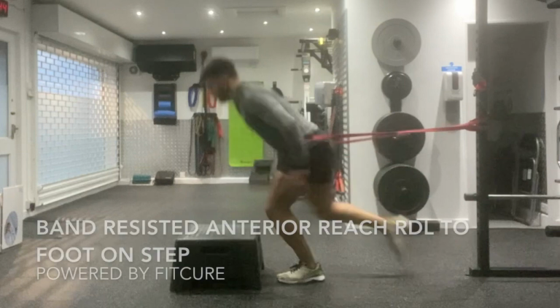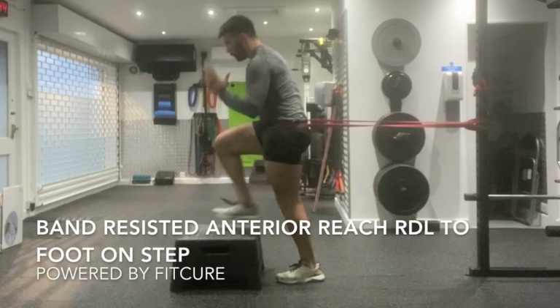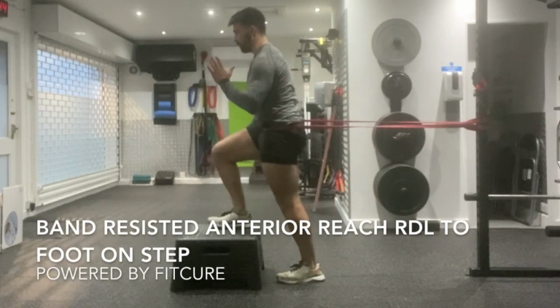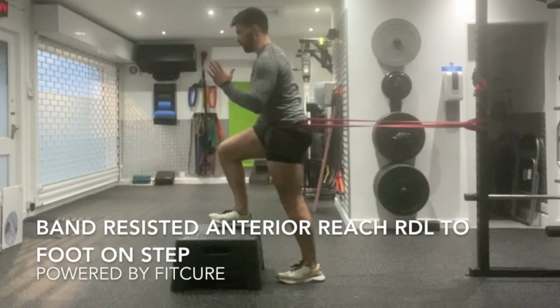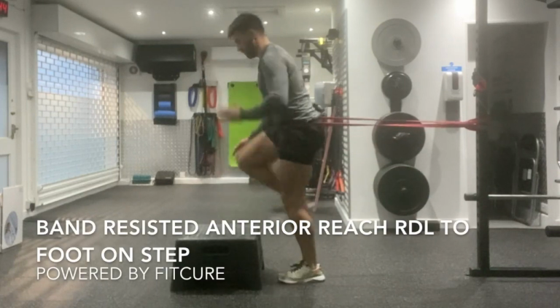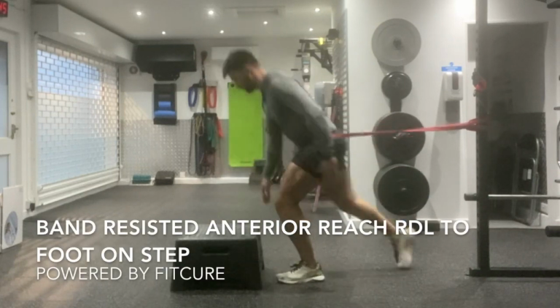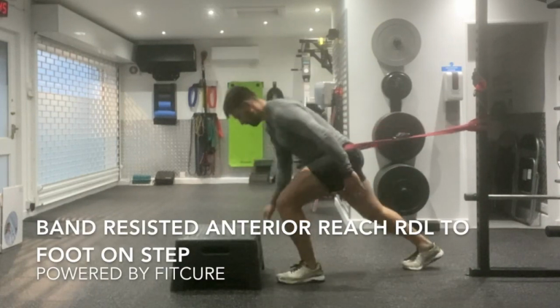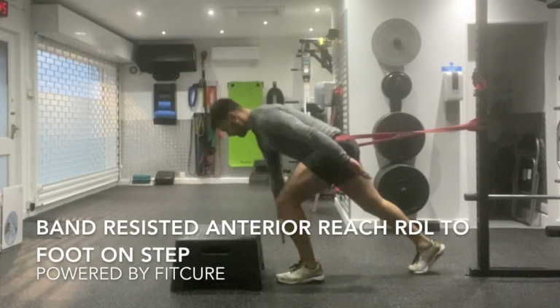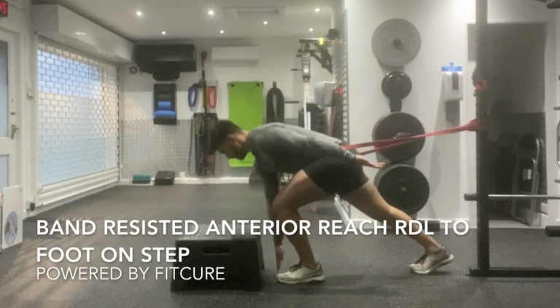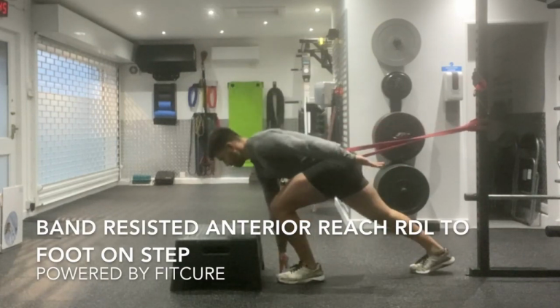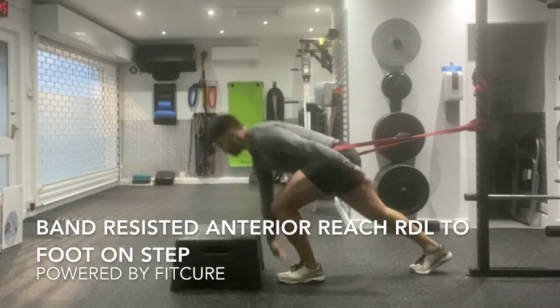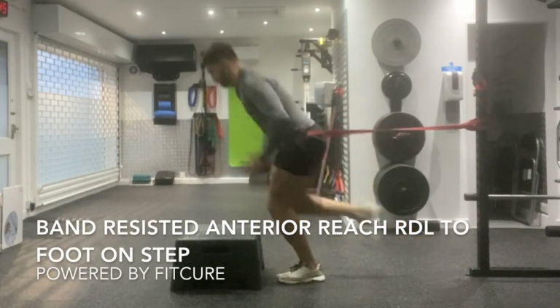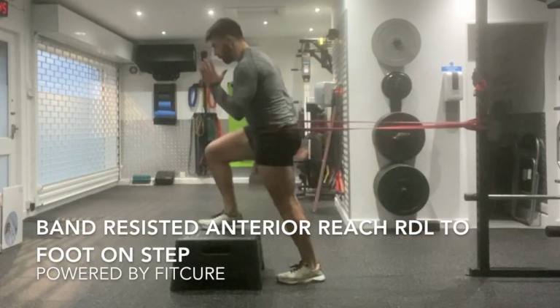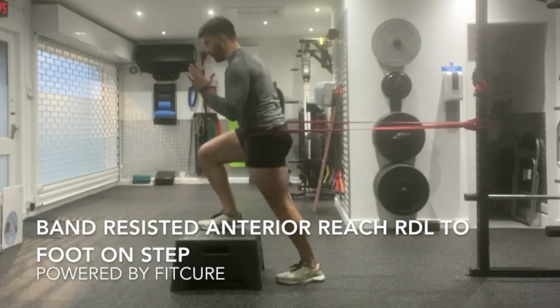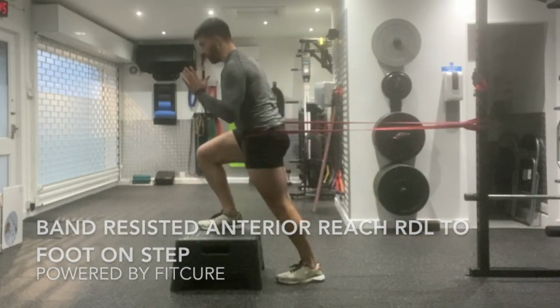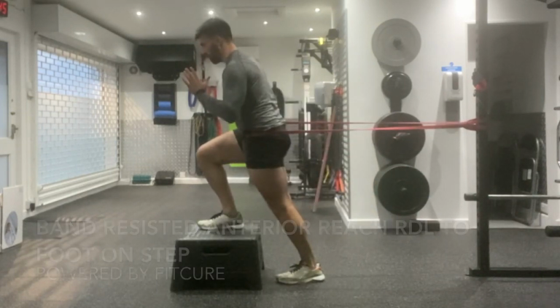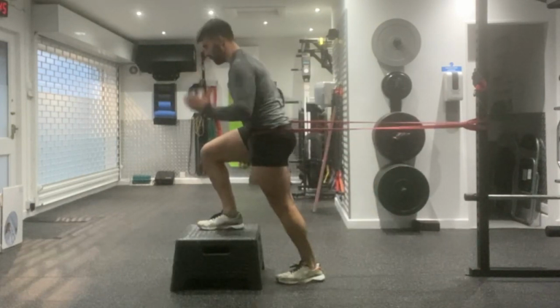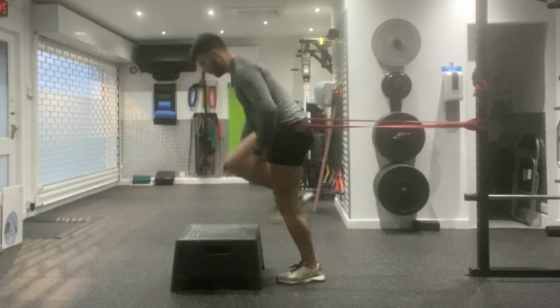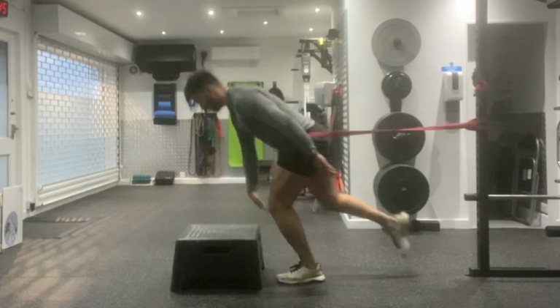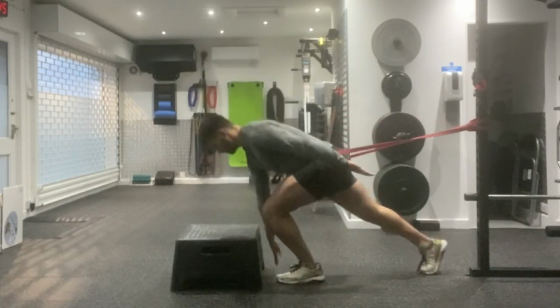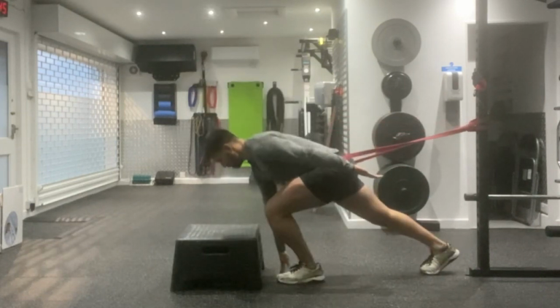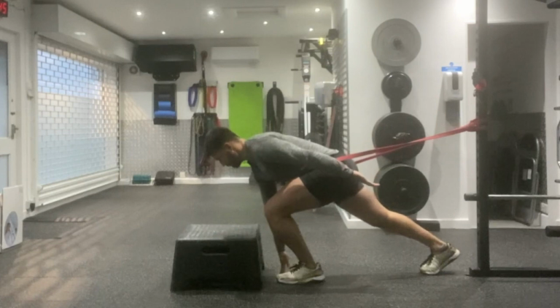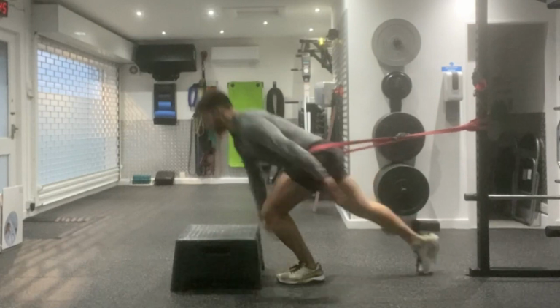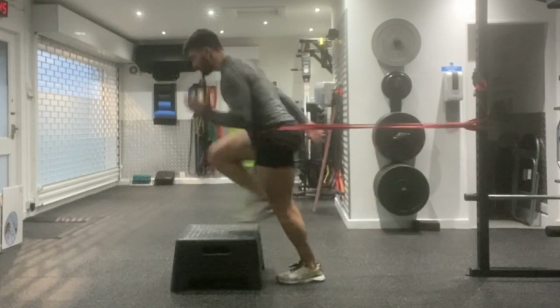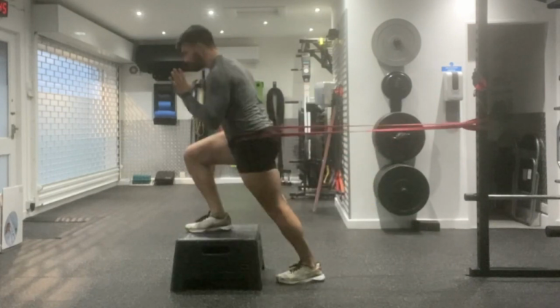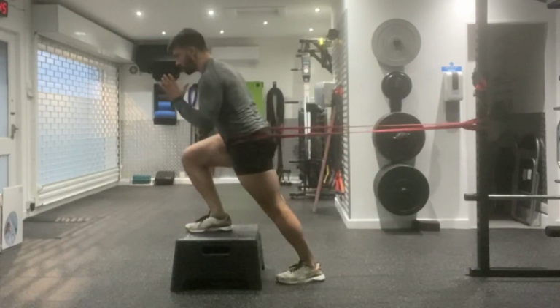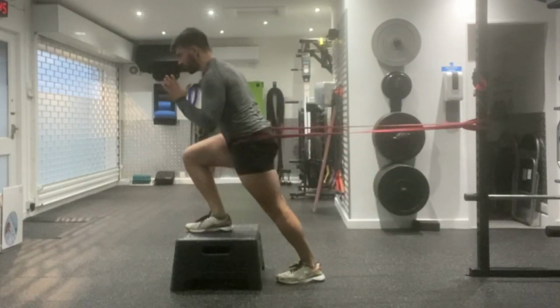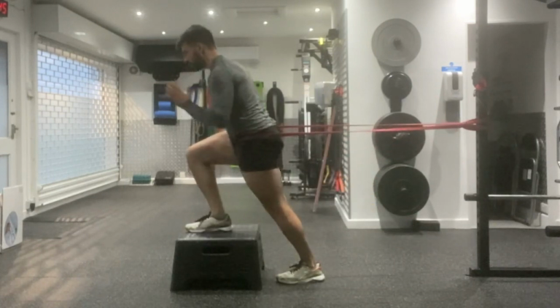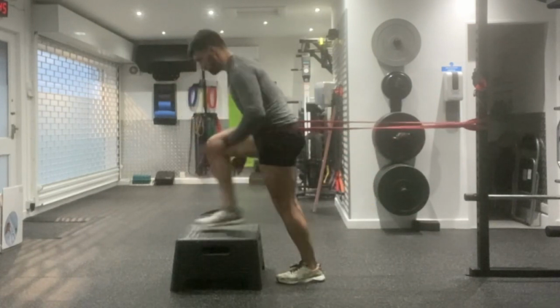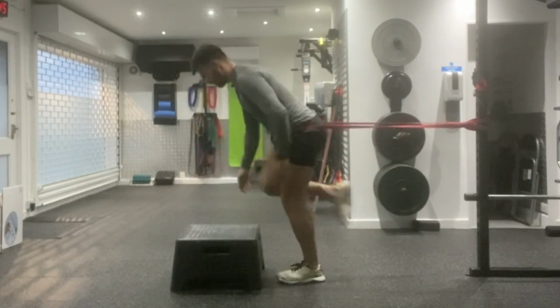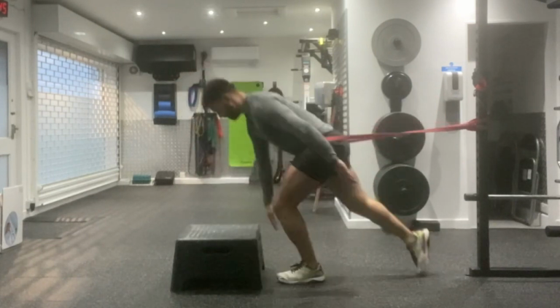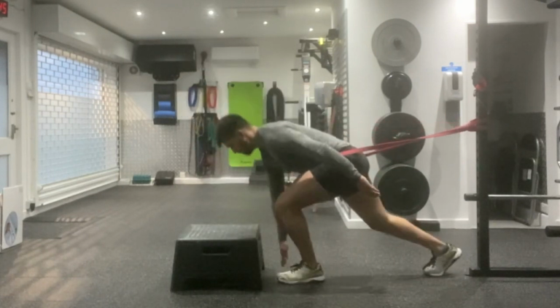Band resisted anterior reach, RDL to foot on step. Set yourself up with your feet hip width apart, band around your waist and attach to an immovable object.